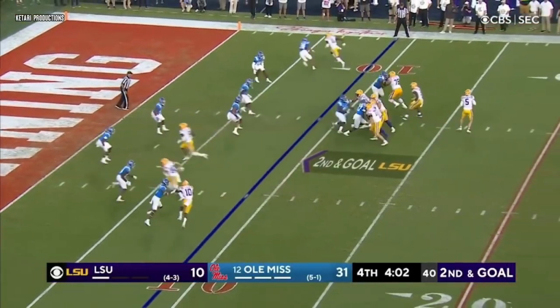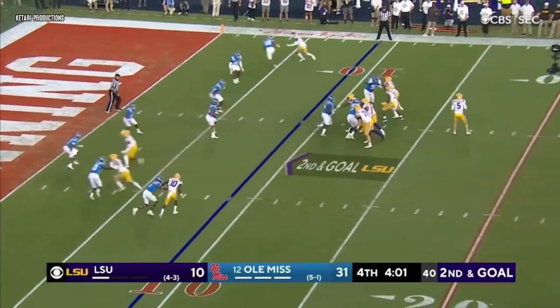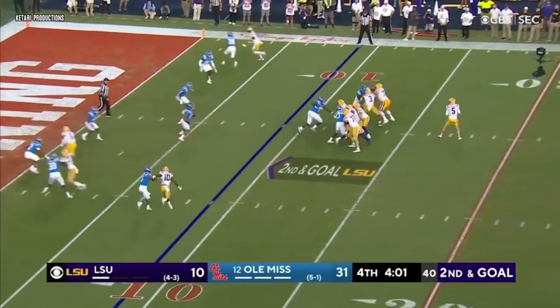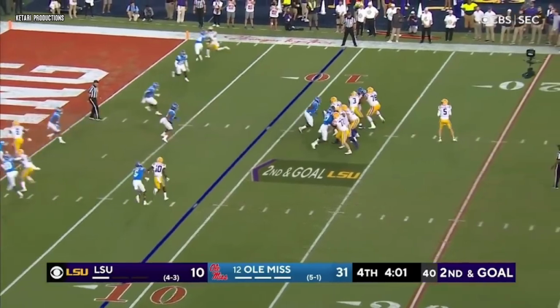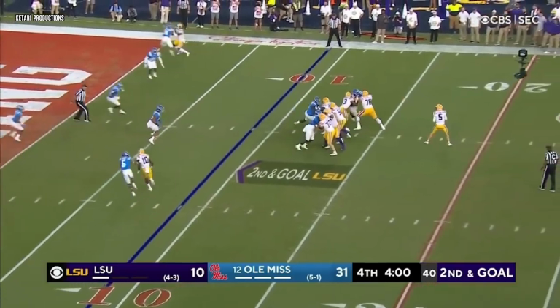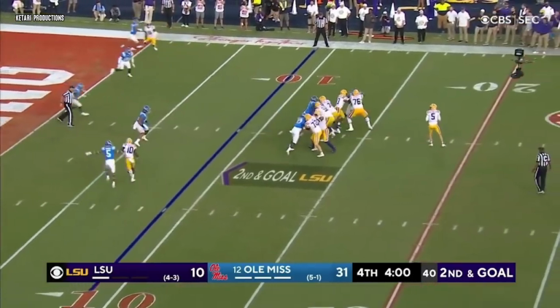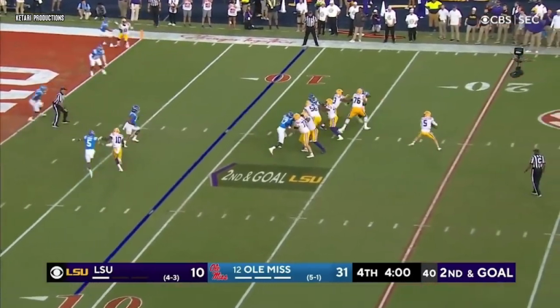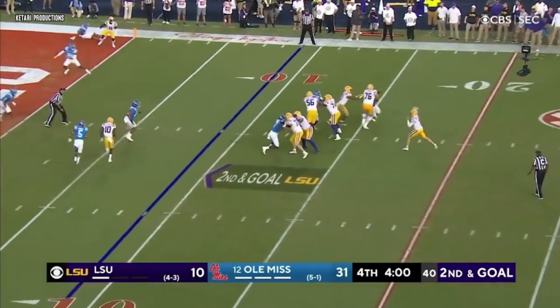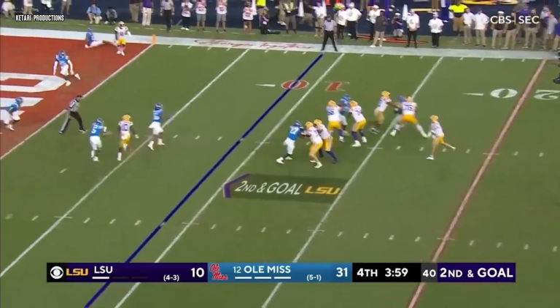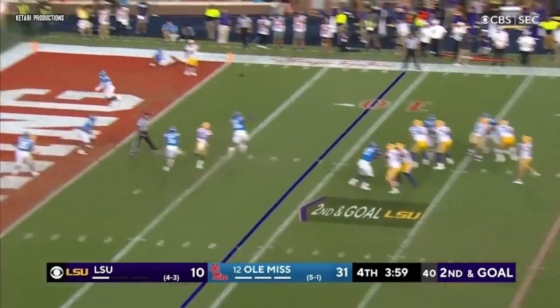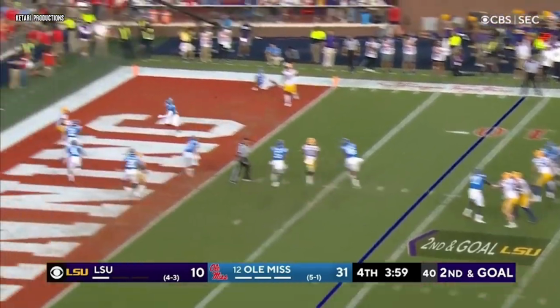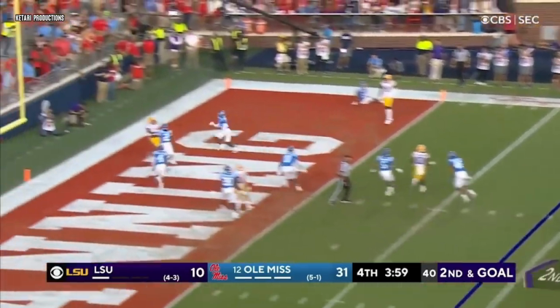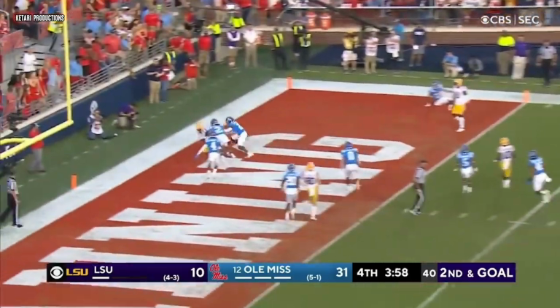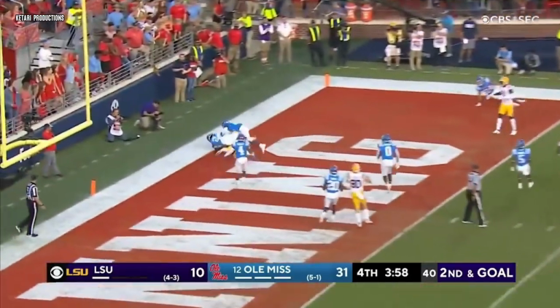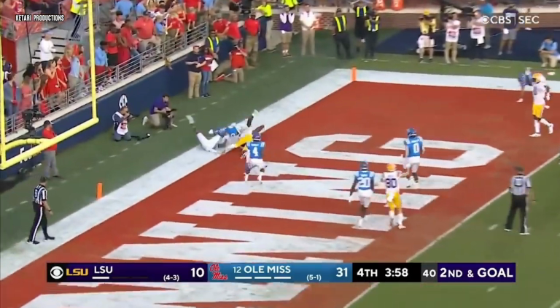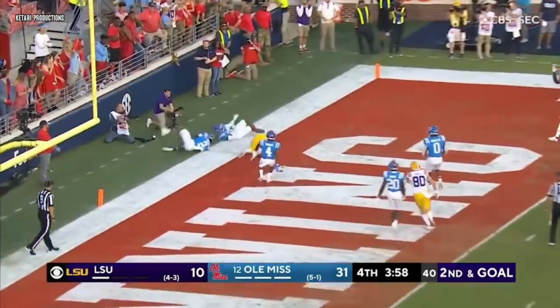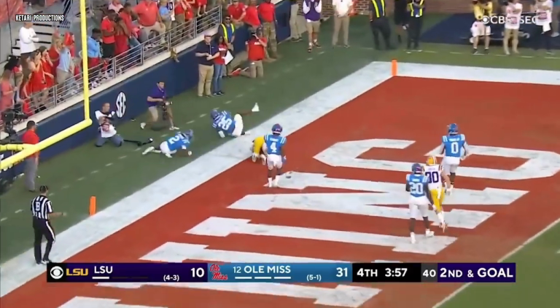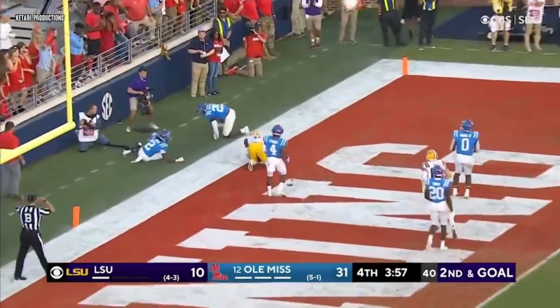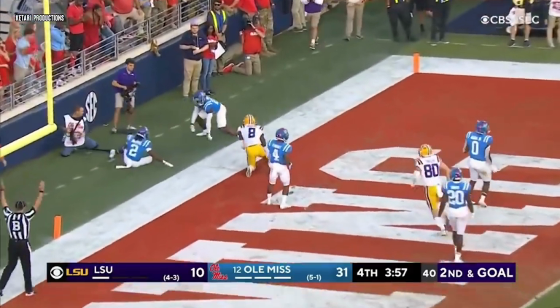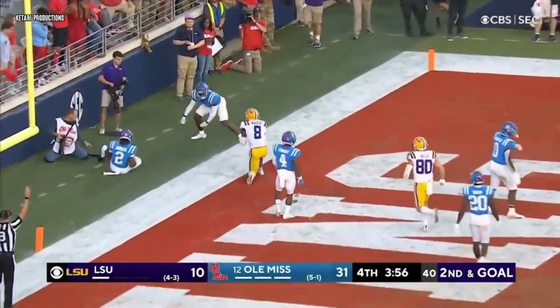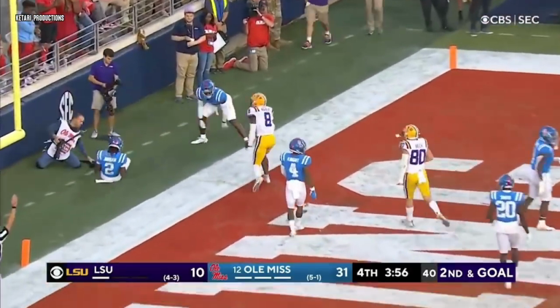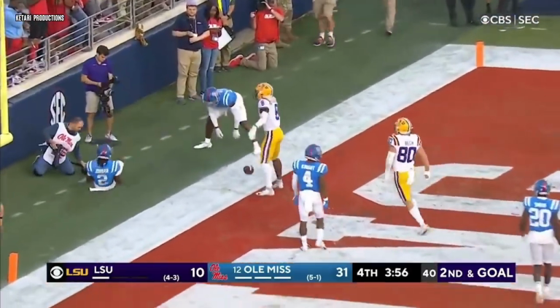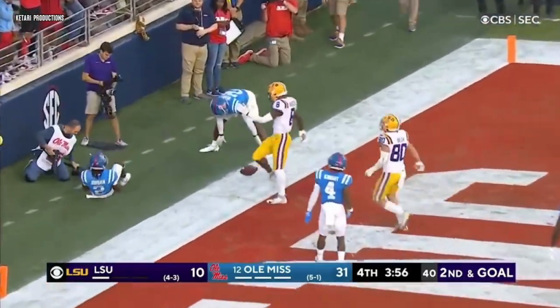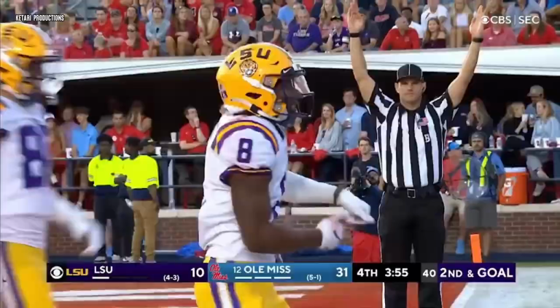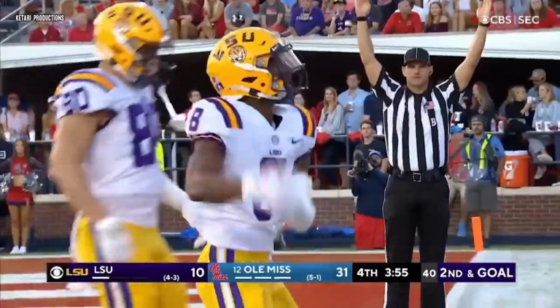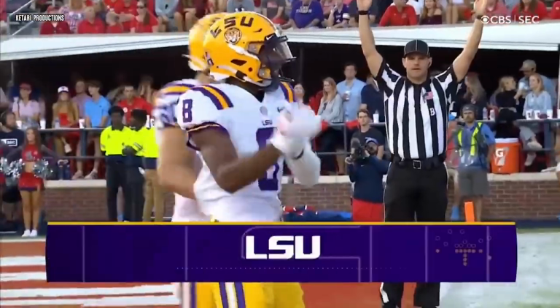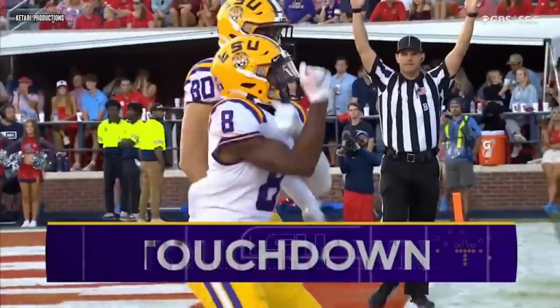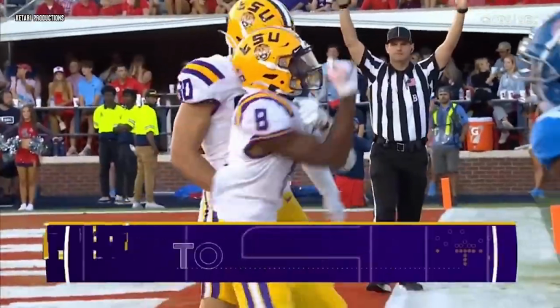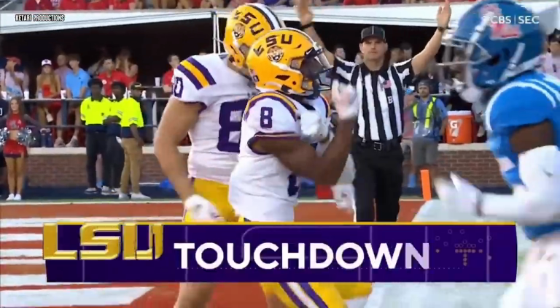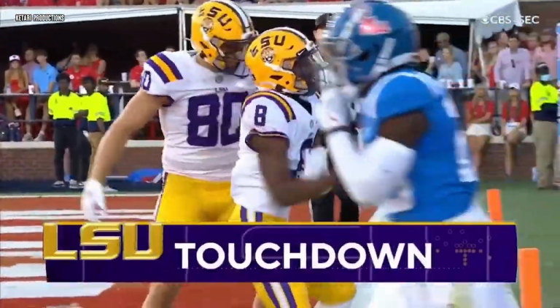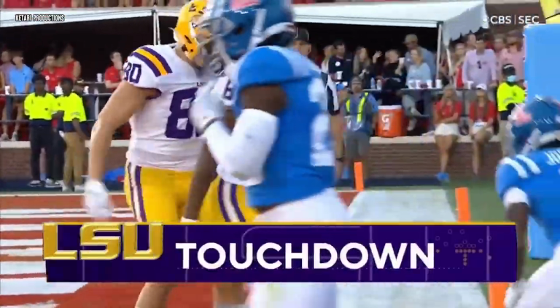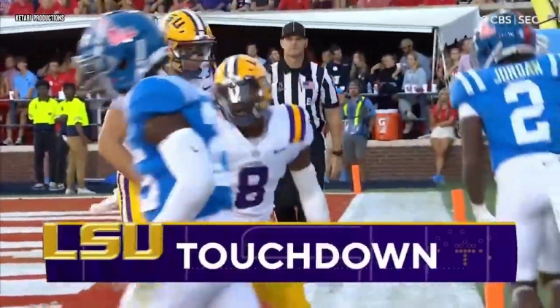Nobody comes. Nussmeyer — plenty of time — throws and got it. Touchdown LSU as he throws it to Malik Neighbors.